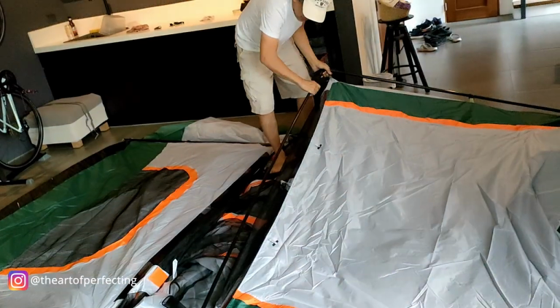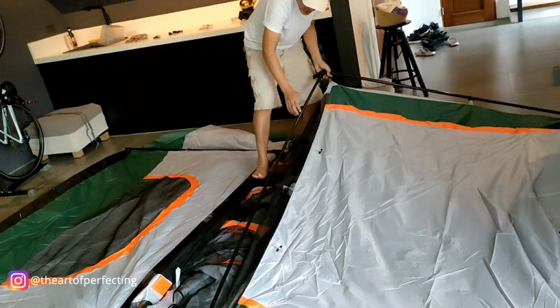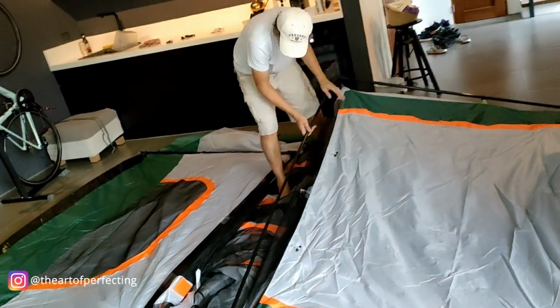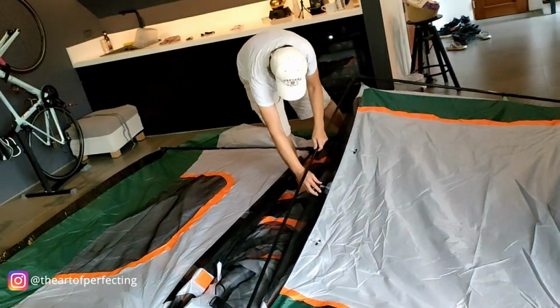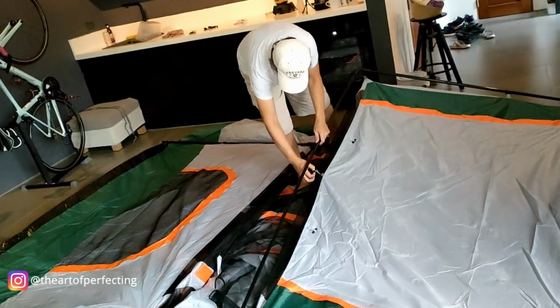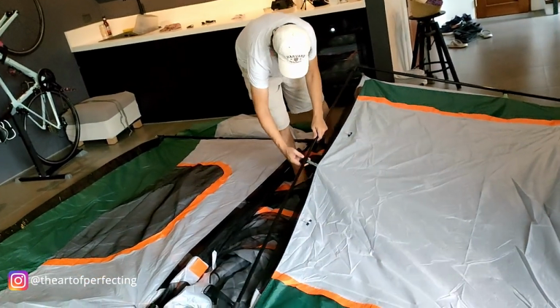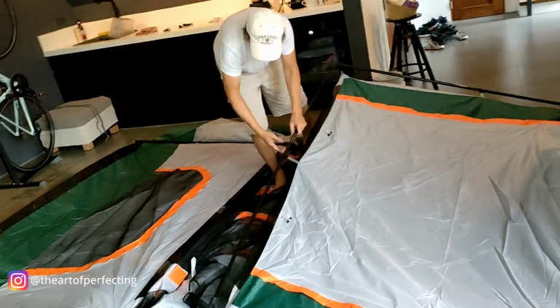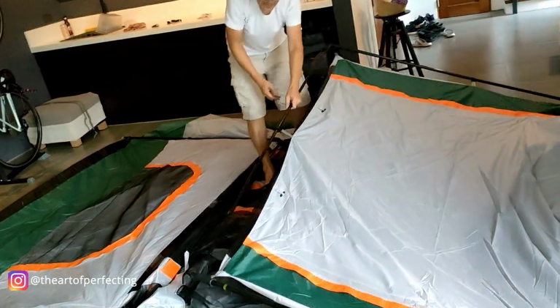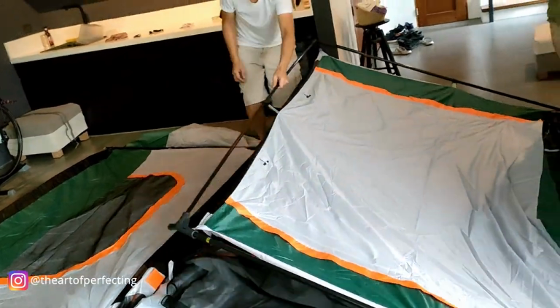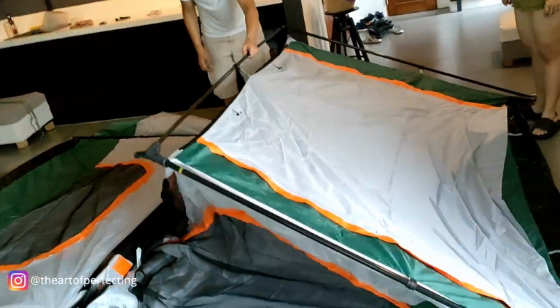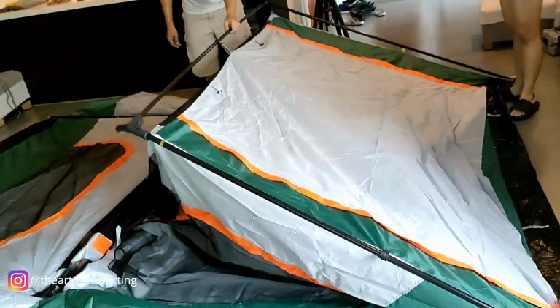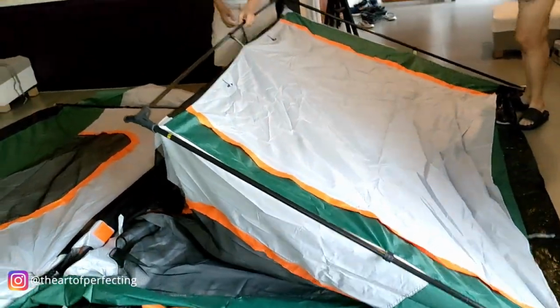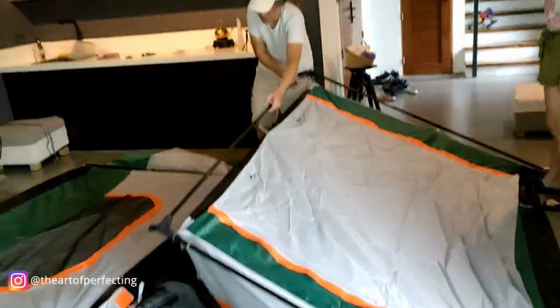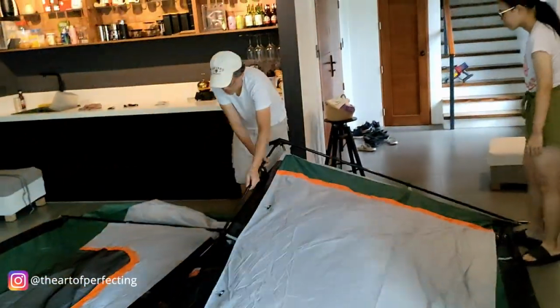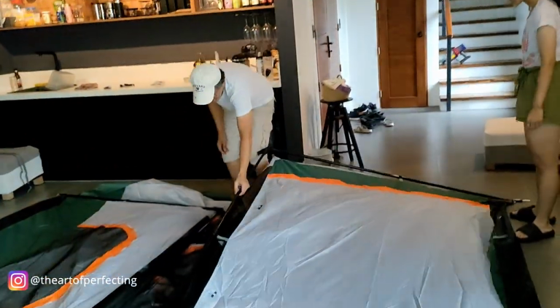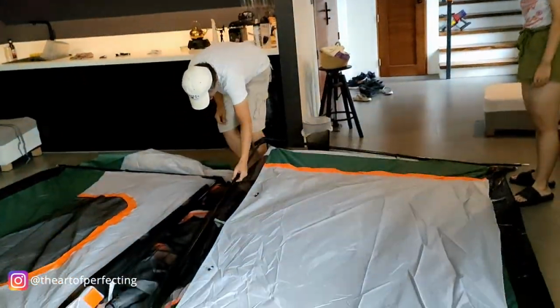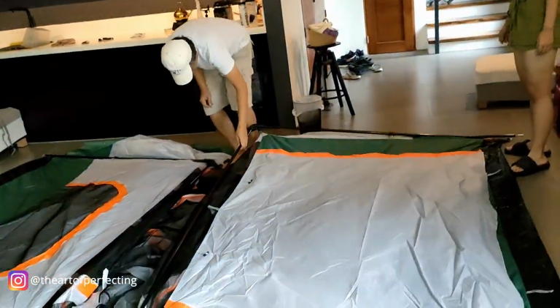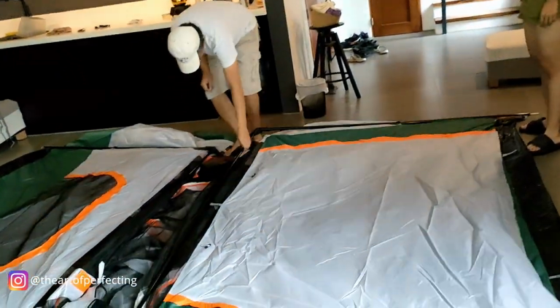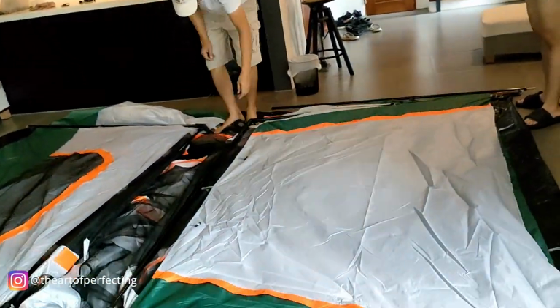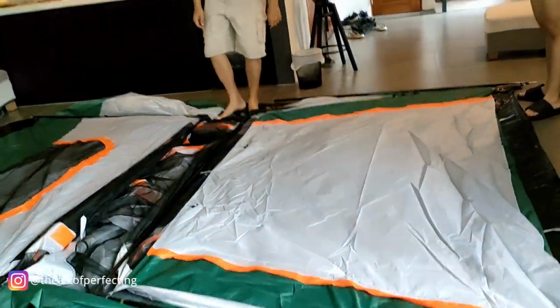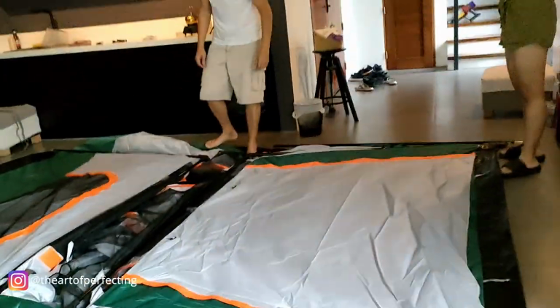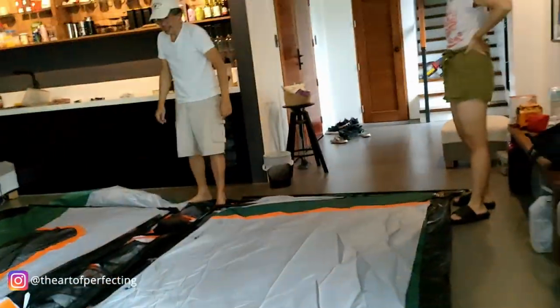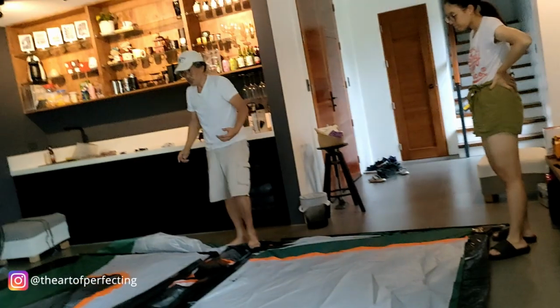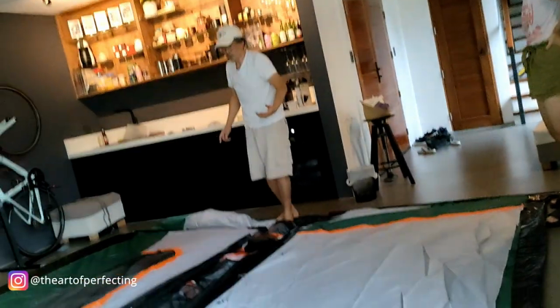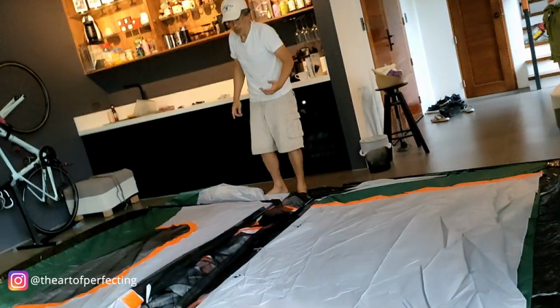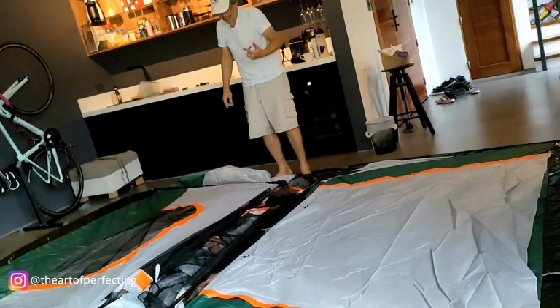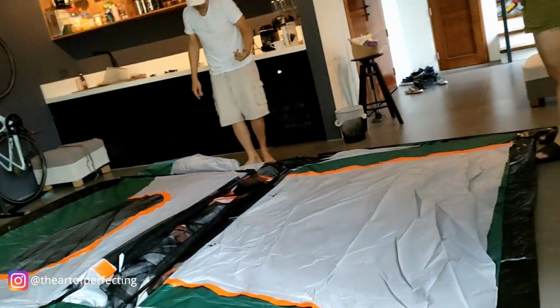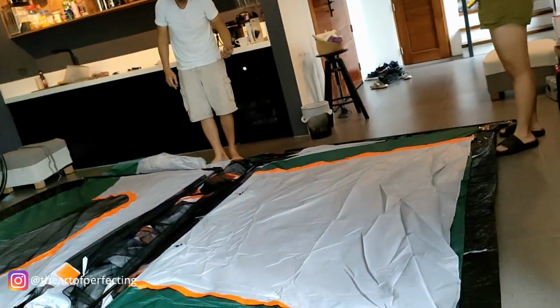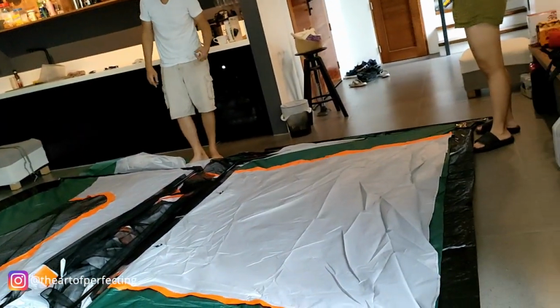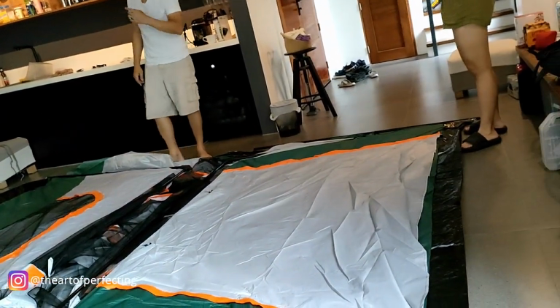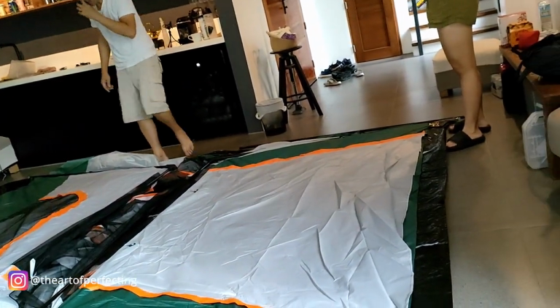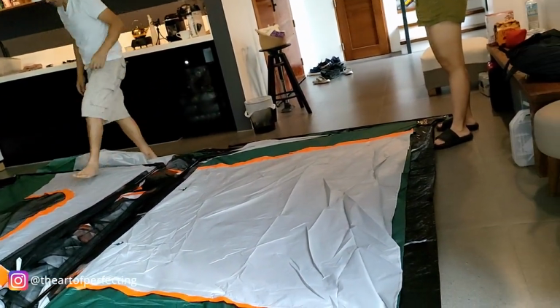And that's the moment we knew we messed up. We should've done the middle part first before doing the edges and the sides, because now it's too tall to reach the middle.